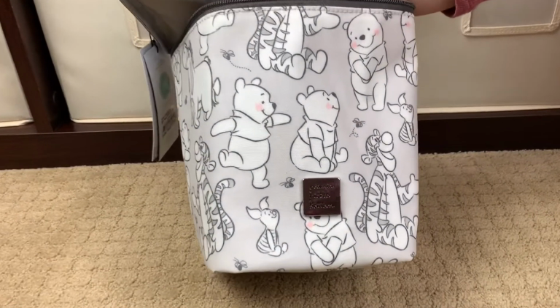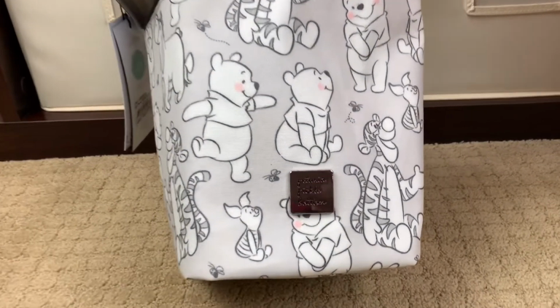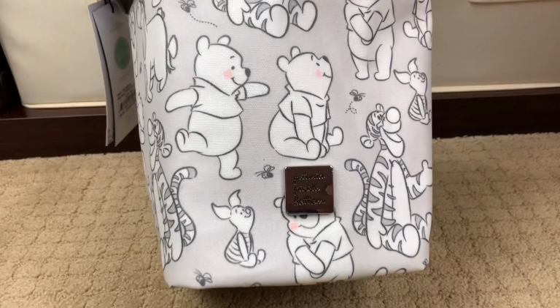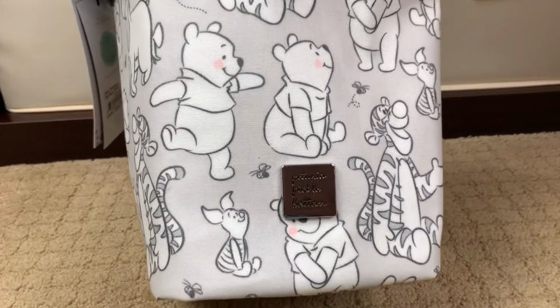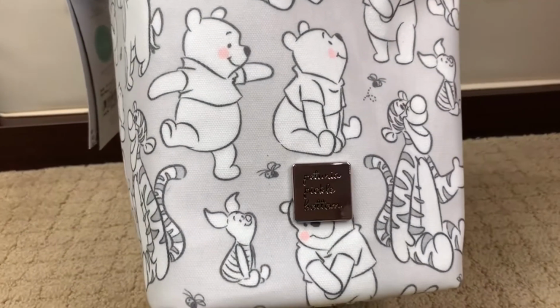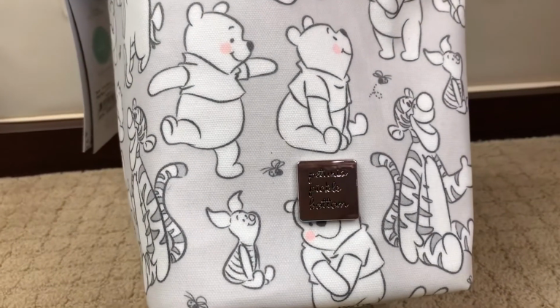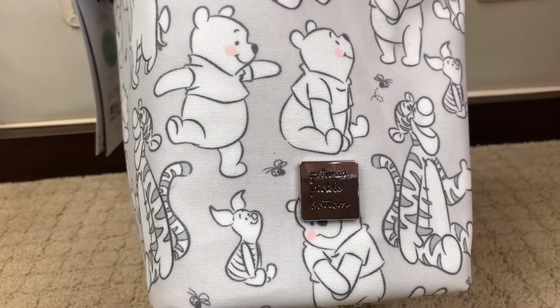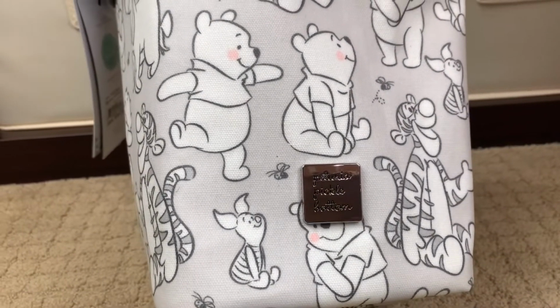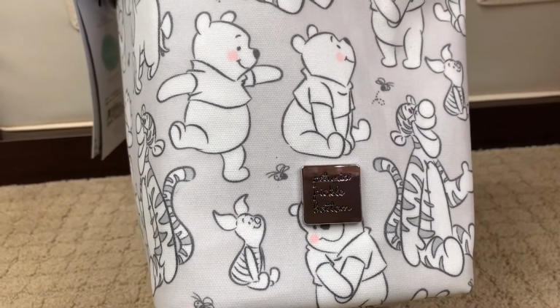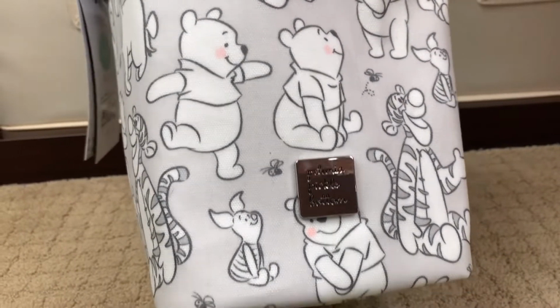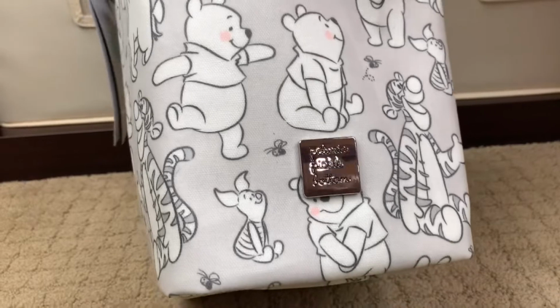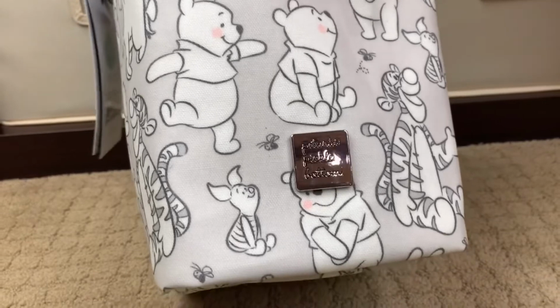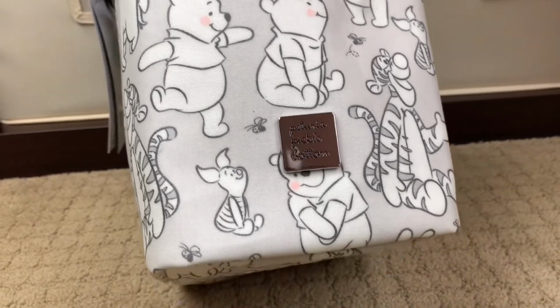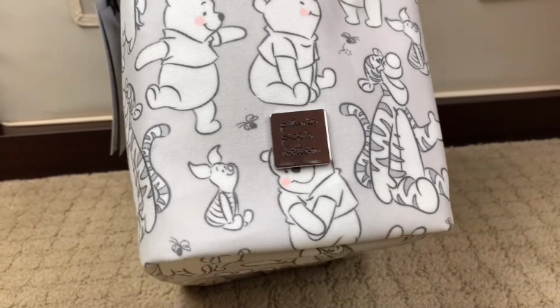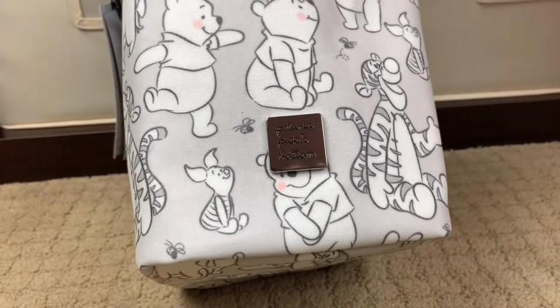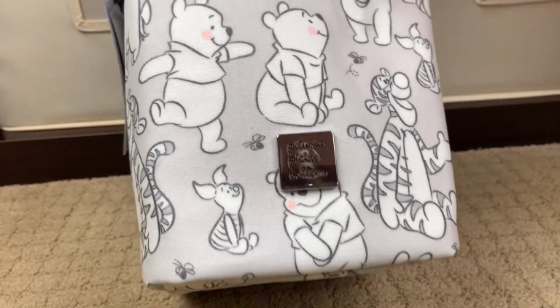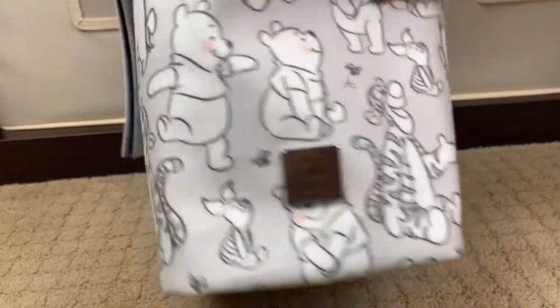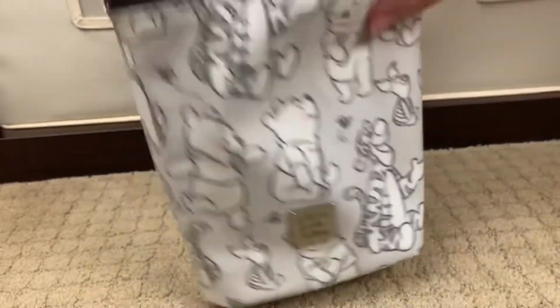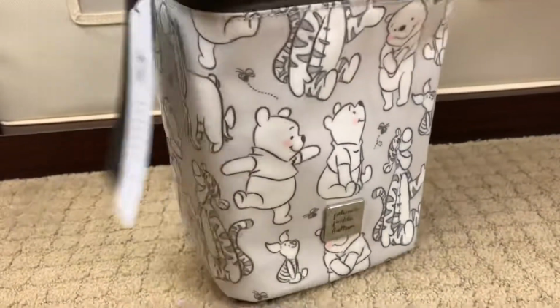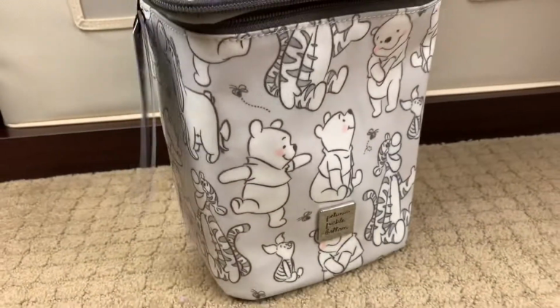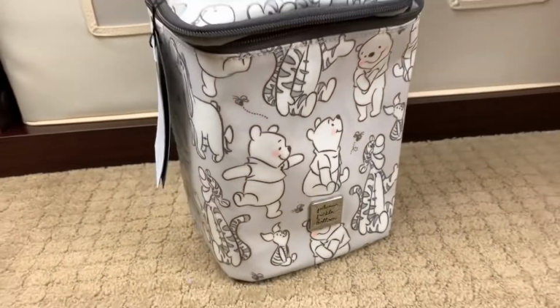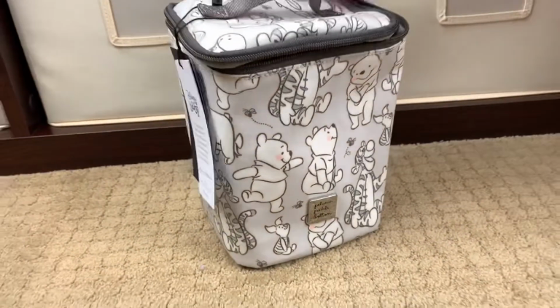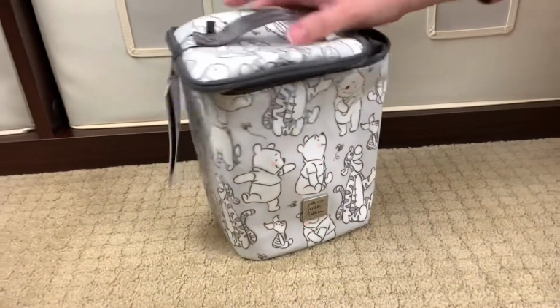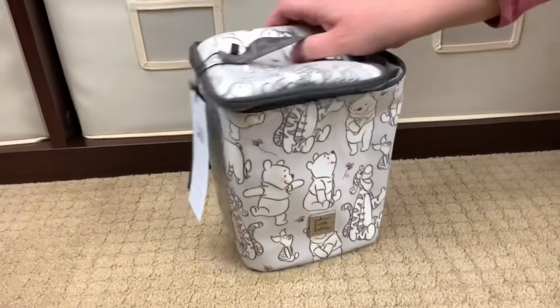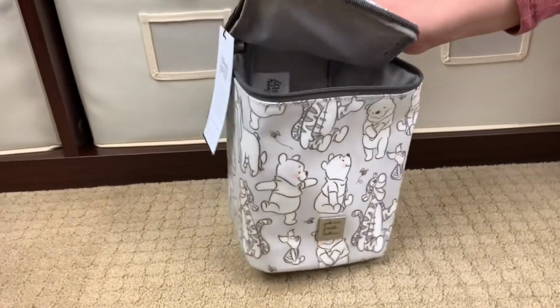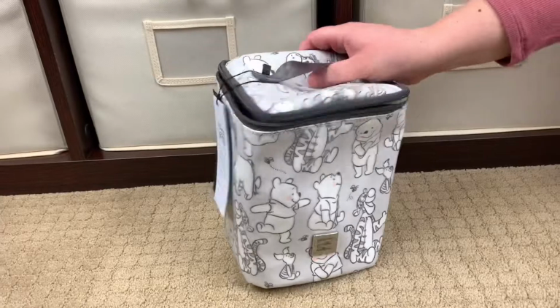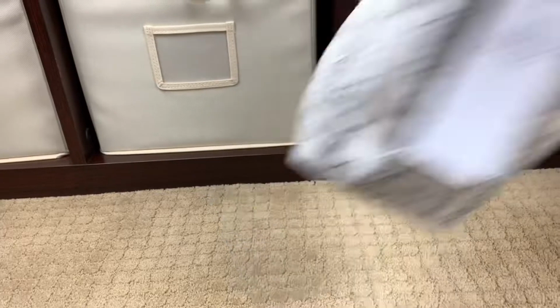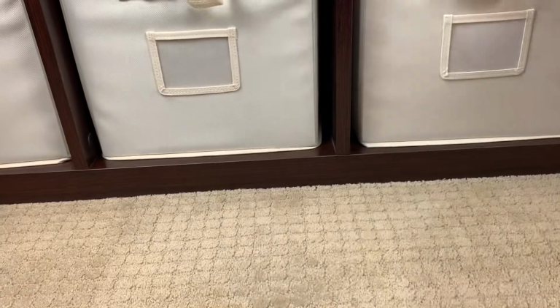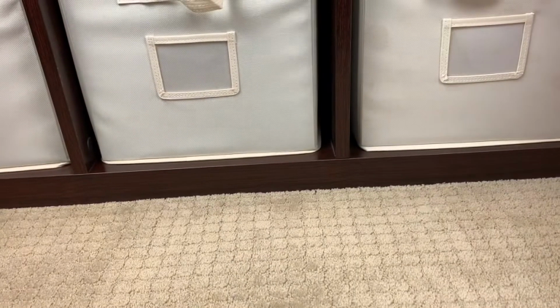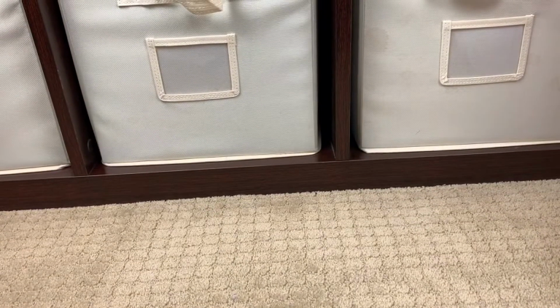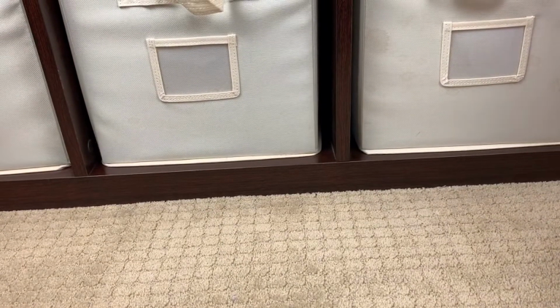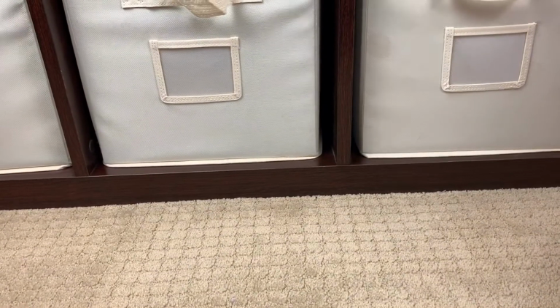You're probably going to see a glare of my husband in the background. For those of you who don't know, my husband records all of my videos for me. There's probably more information than you guys needed about why I love Winnie the Pooh, but it holds a very special place in my heart.